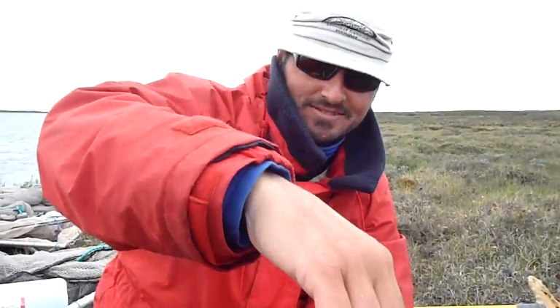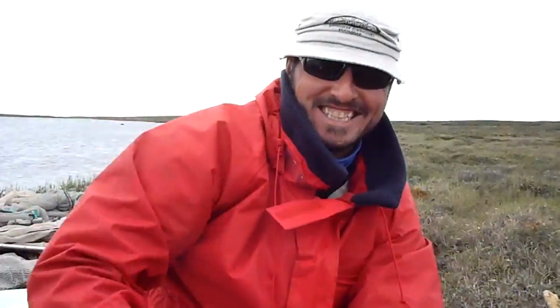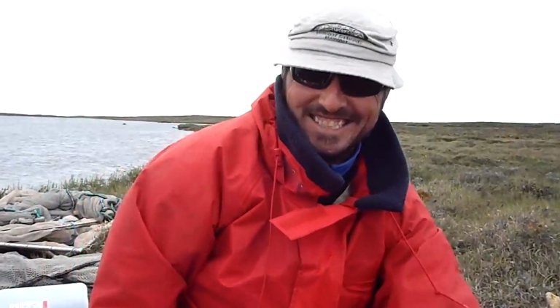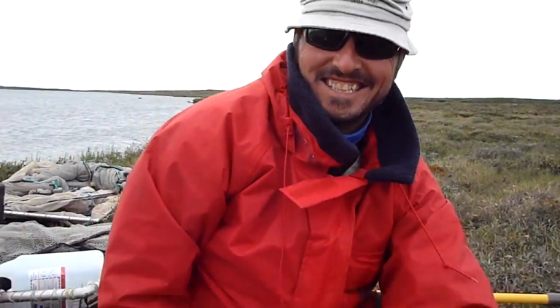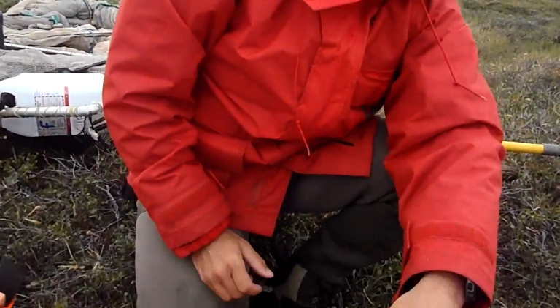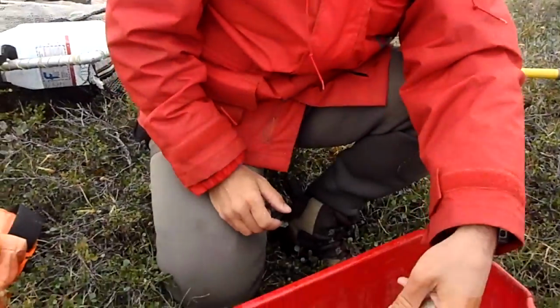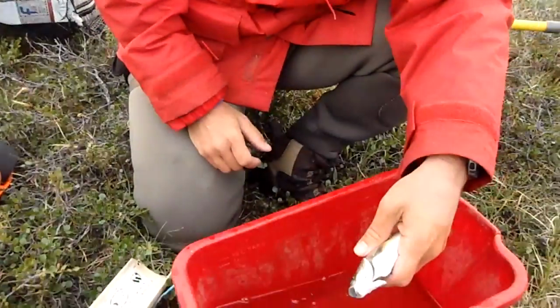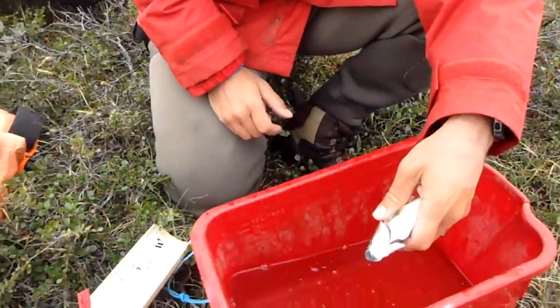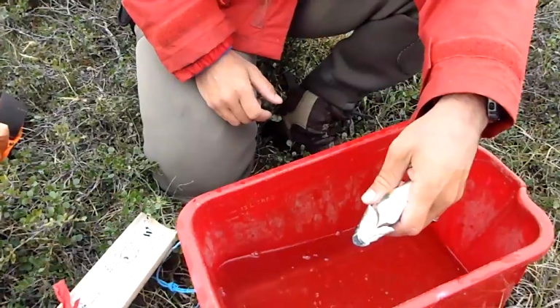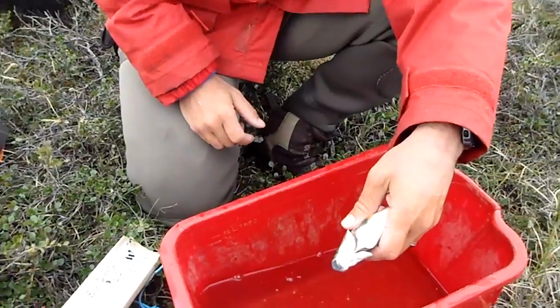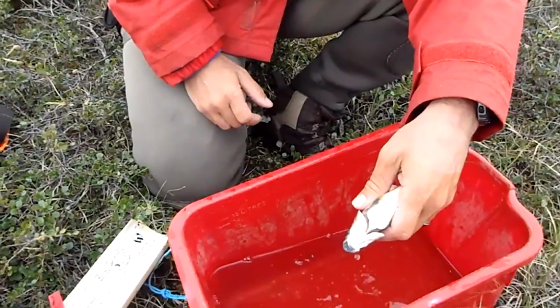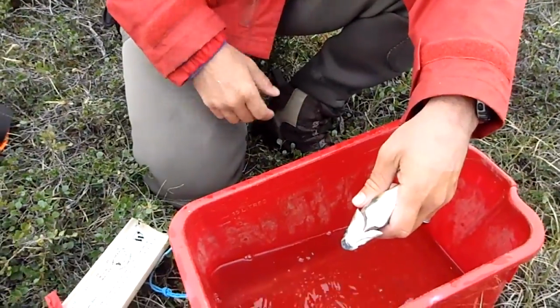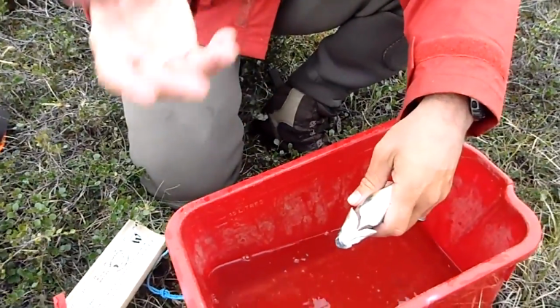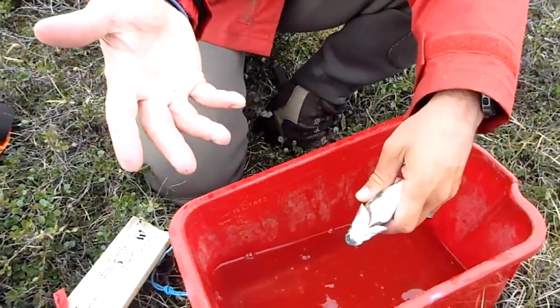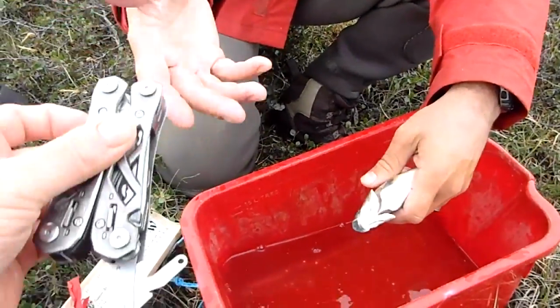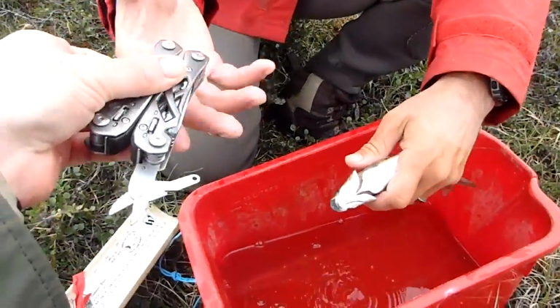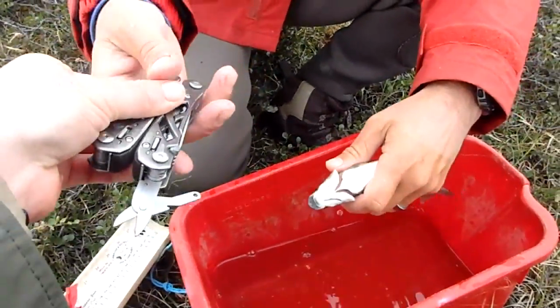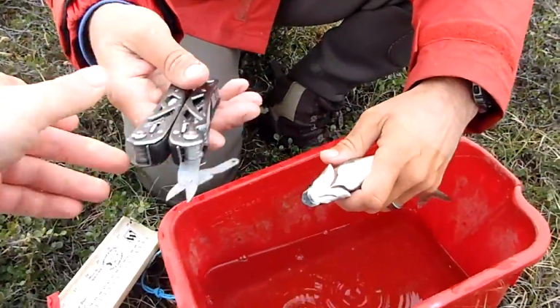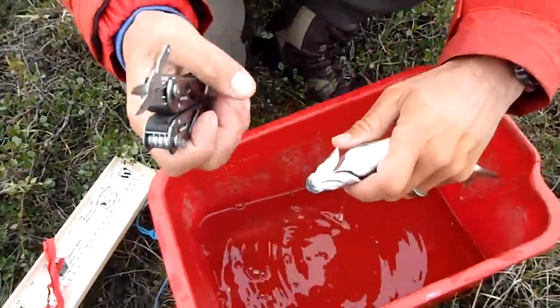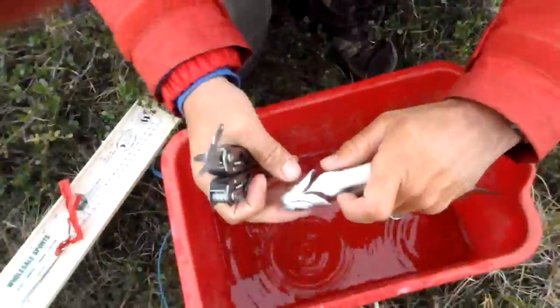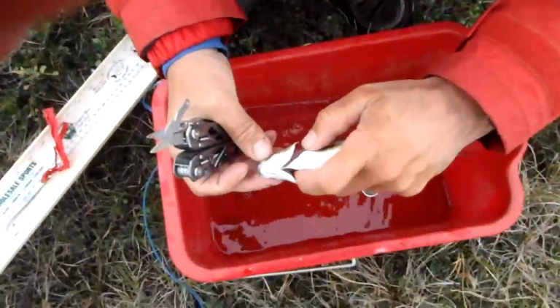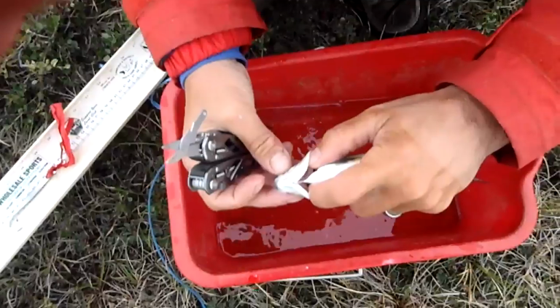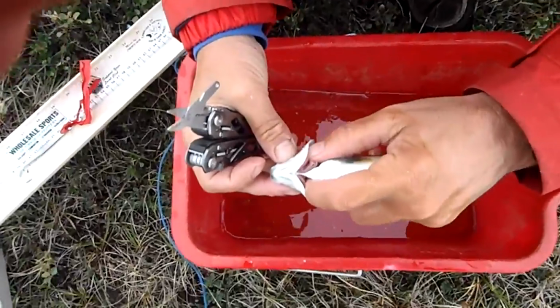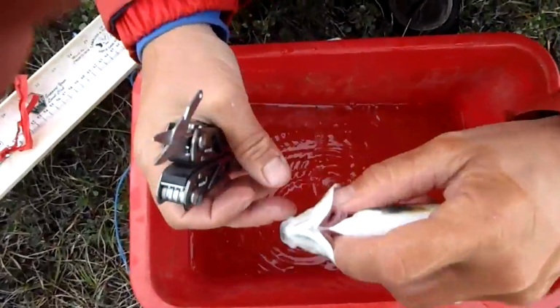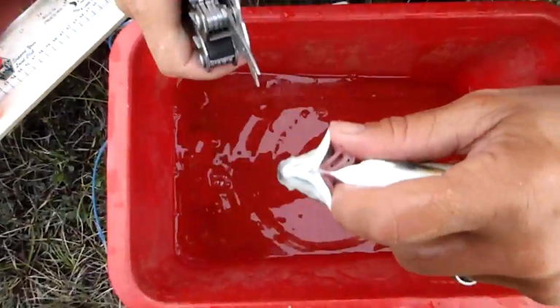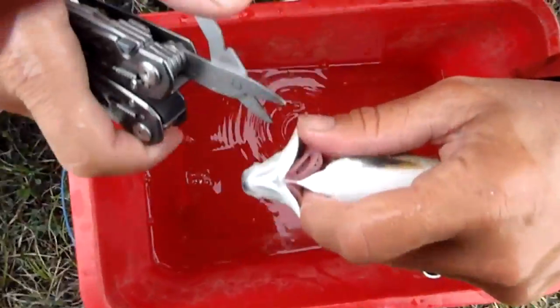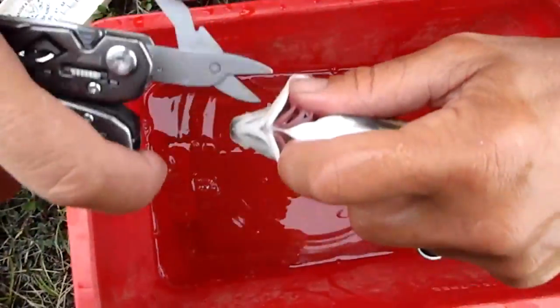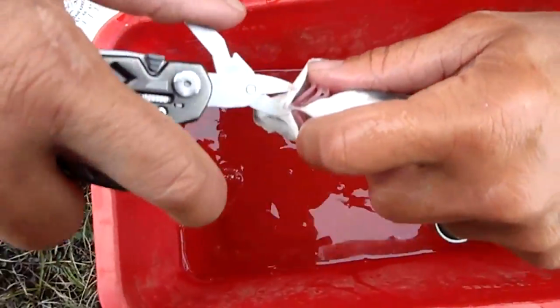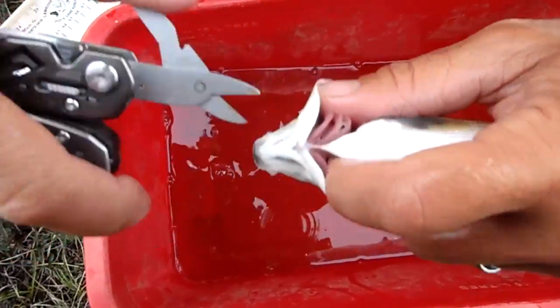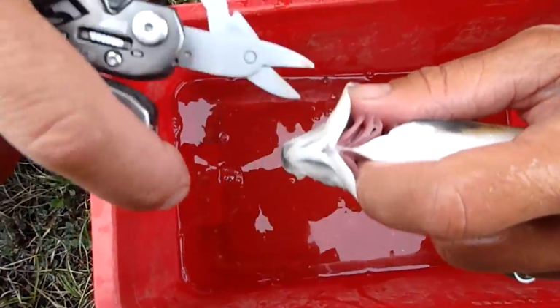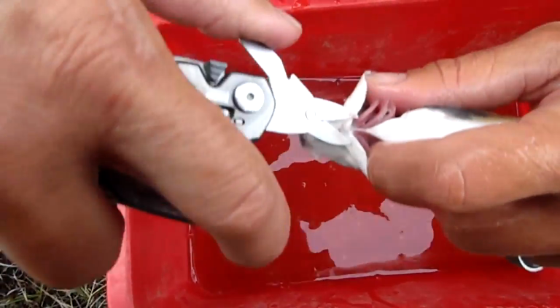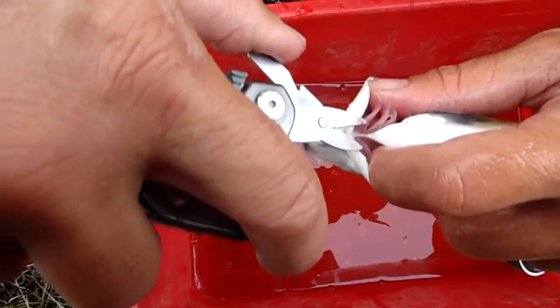And Derek is our surgeon. Are you ready to start? You're ready. Scissors. Excellent. Okay, so we're going to peel back the gills first of all, and we're going to snip right in this area right here.